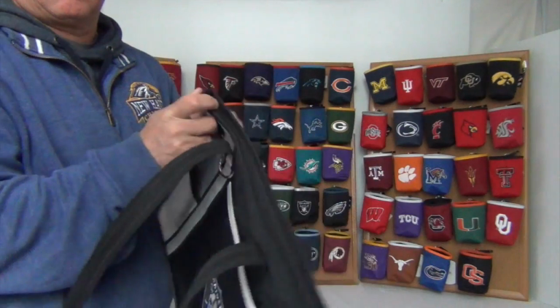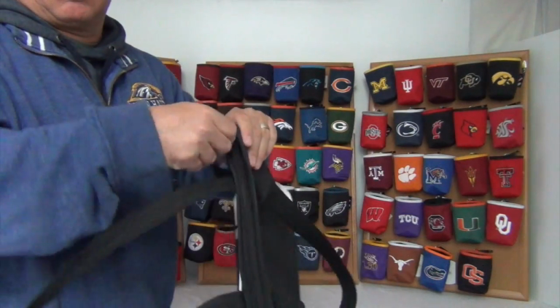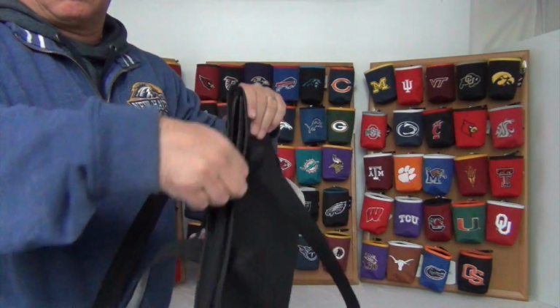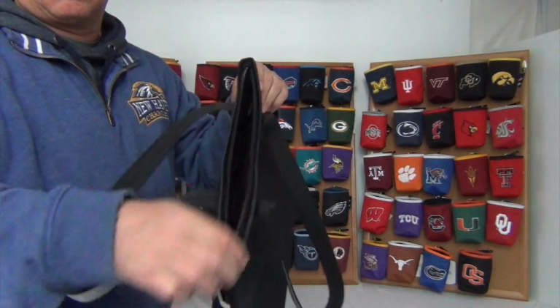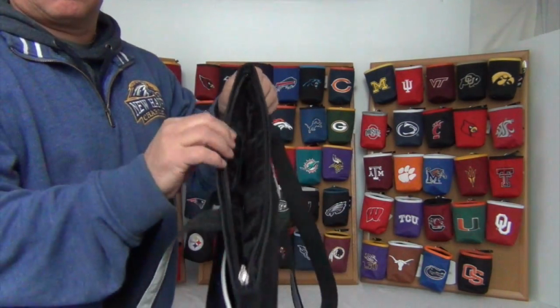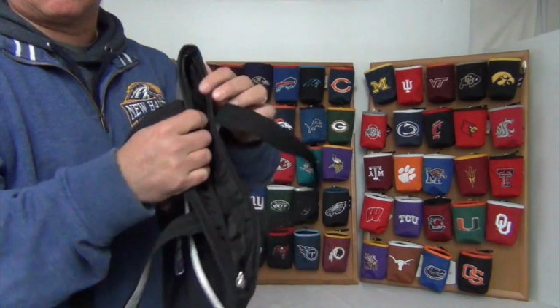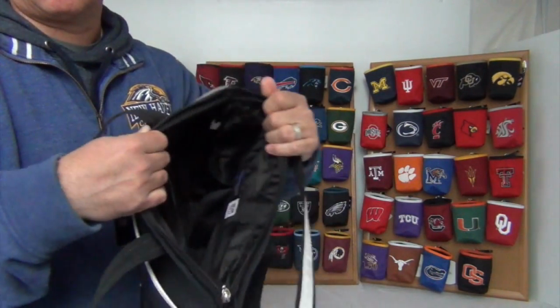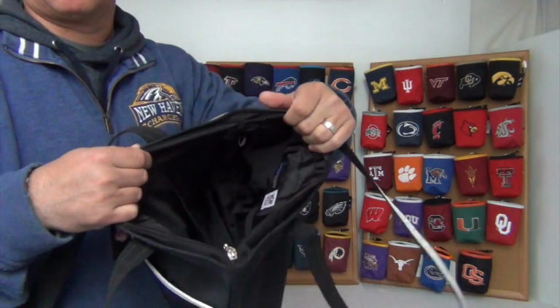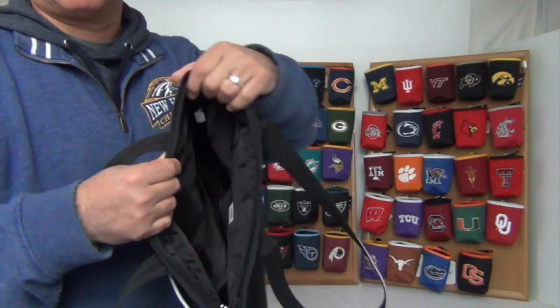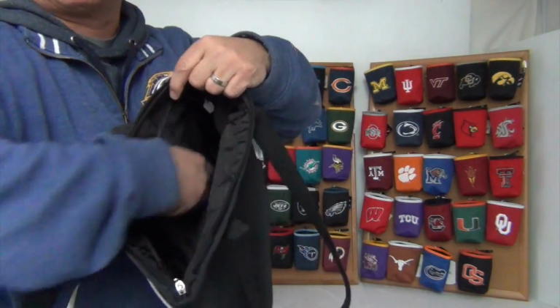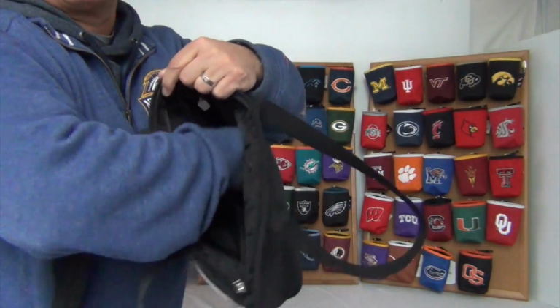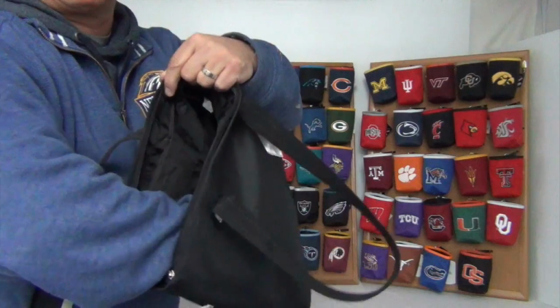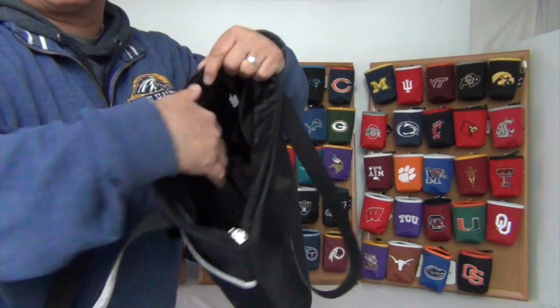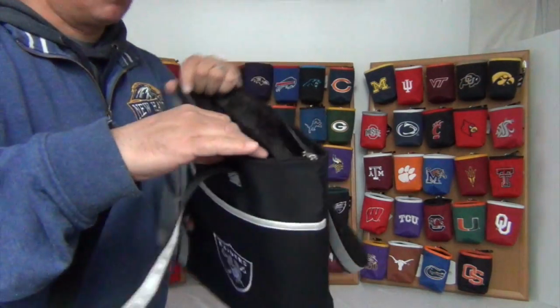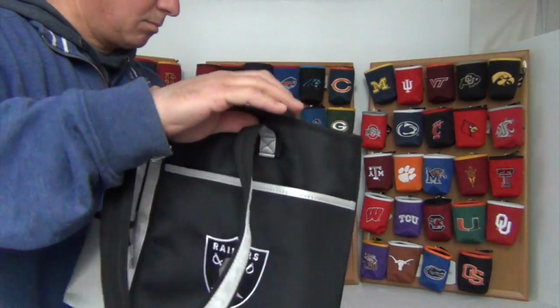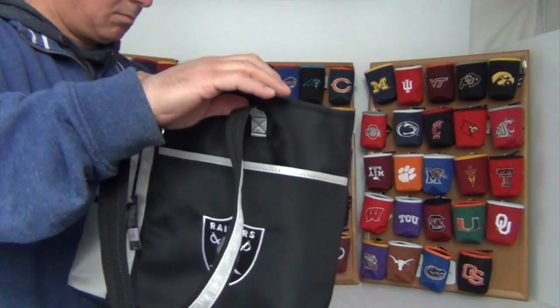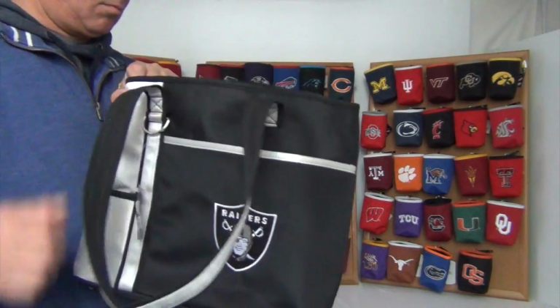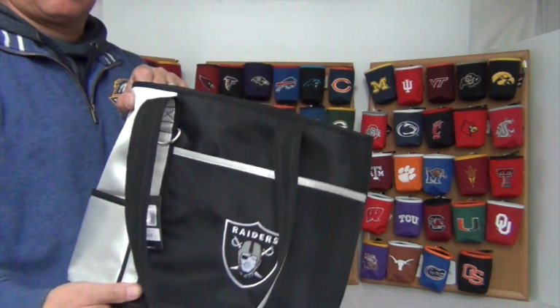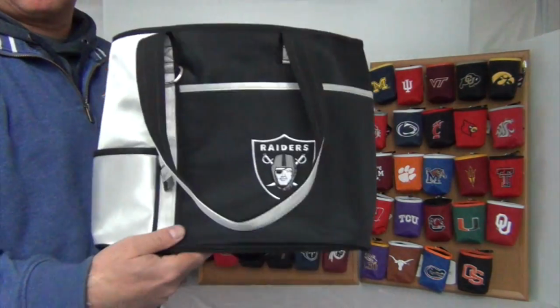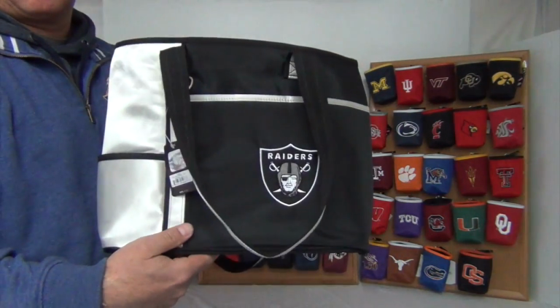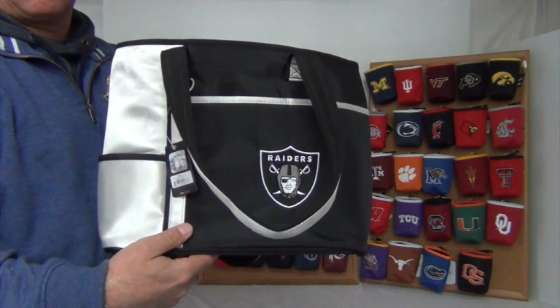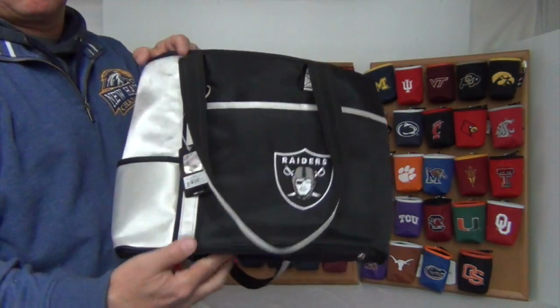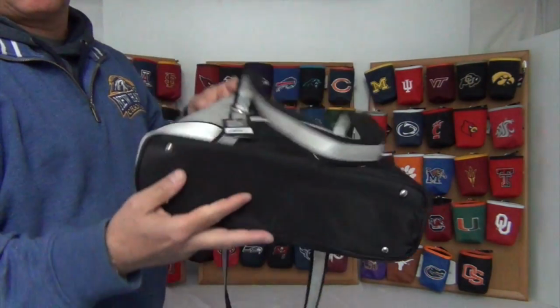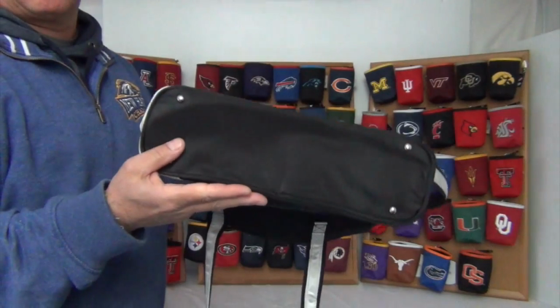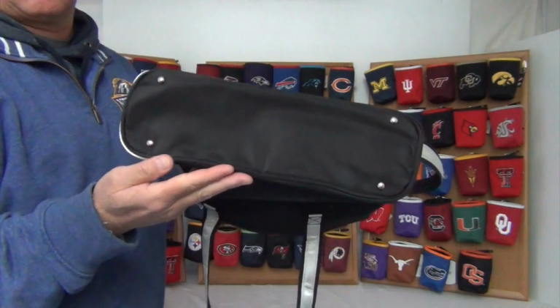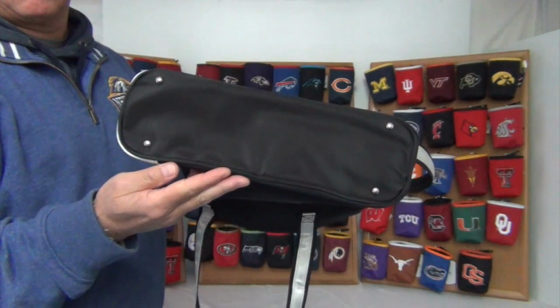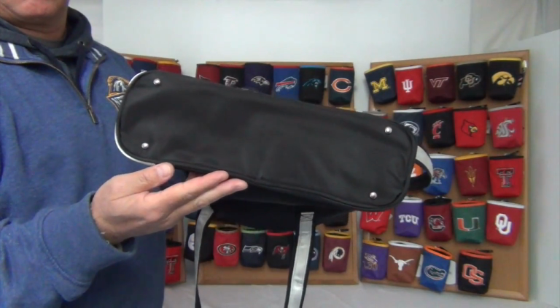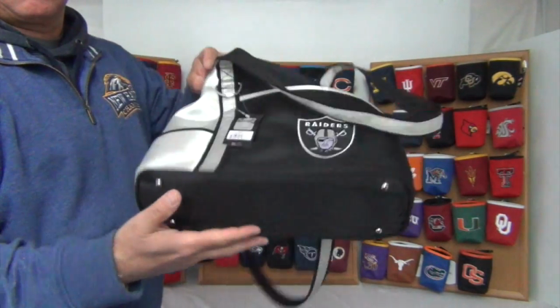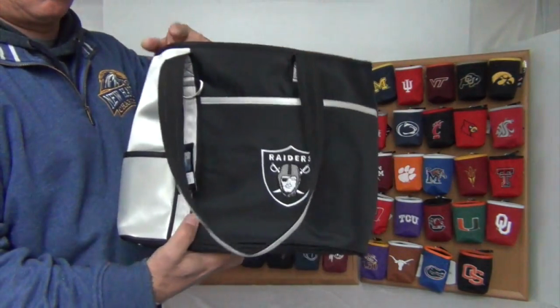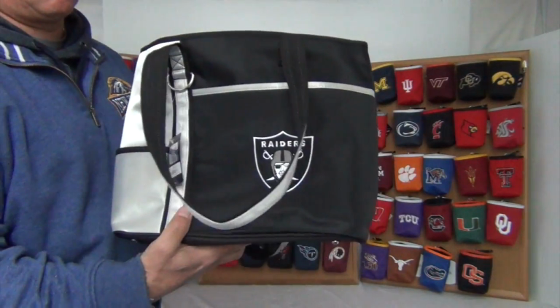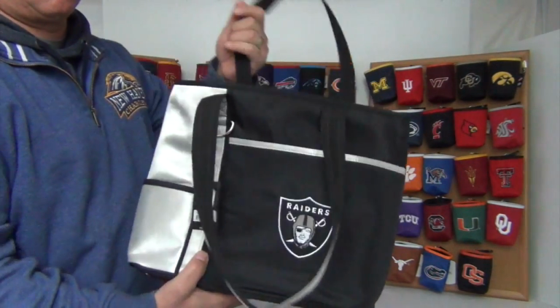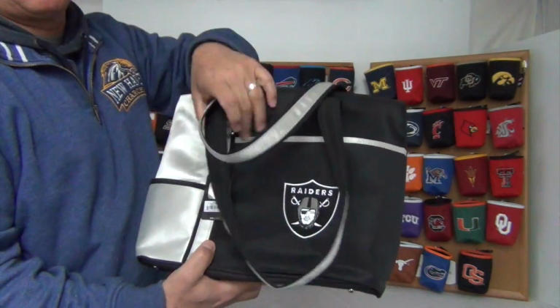Inside the large zippered compartment, it has two pockets inside. The size is about 13 inches wide by ten and a half inches tall and five inches deep. Also on the bottom it has four feet for it to stand sturdy.